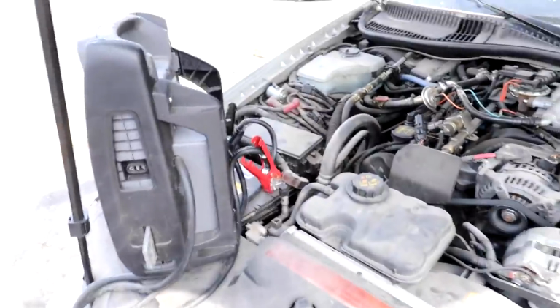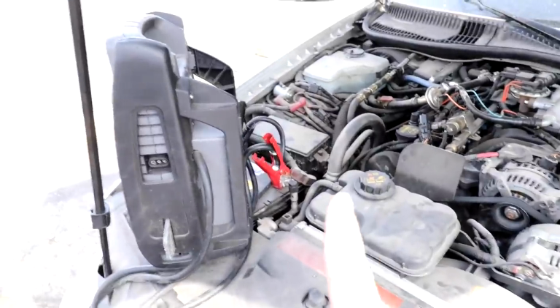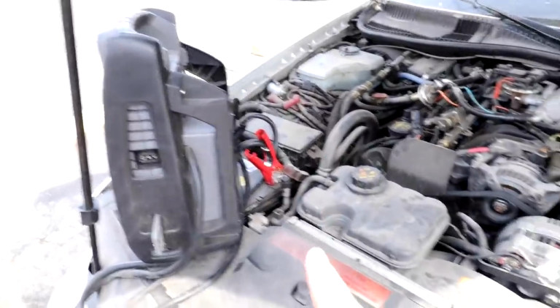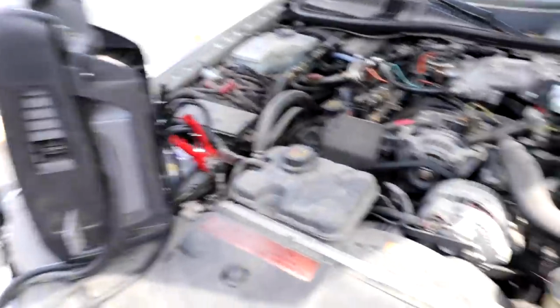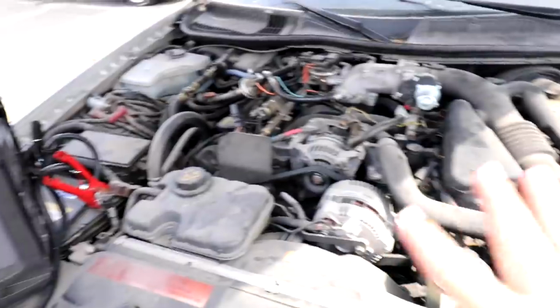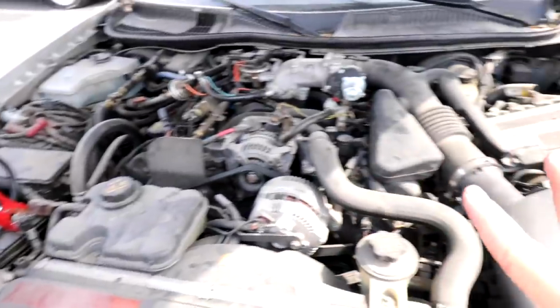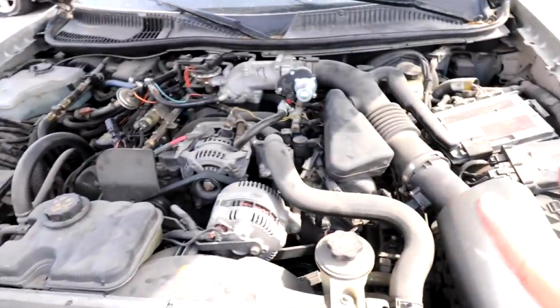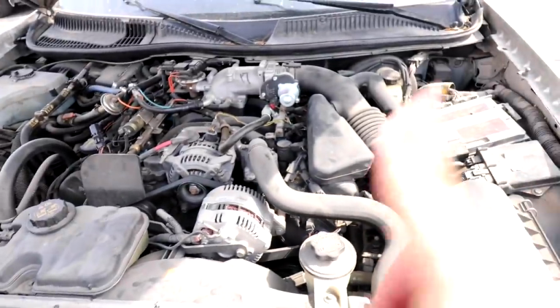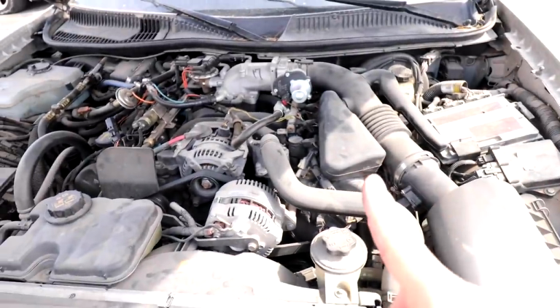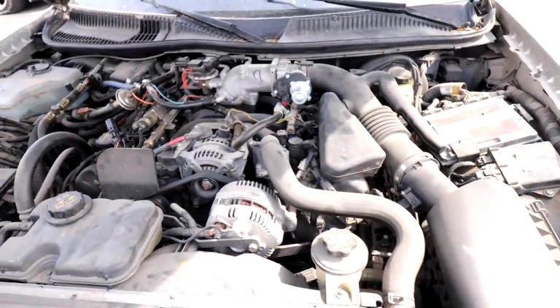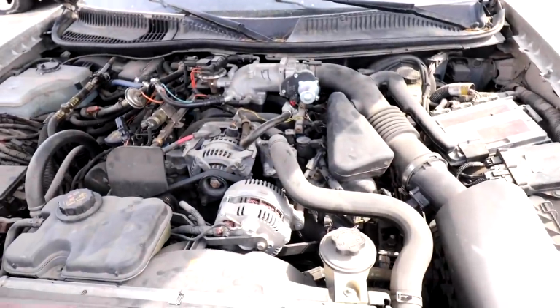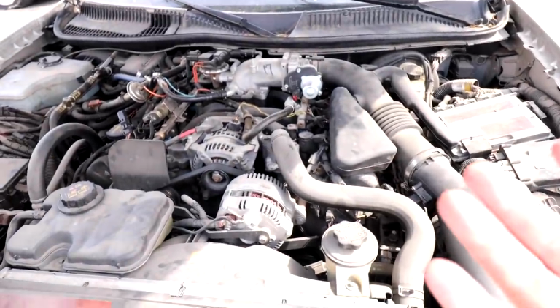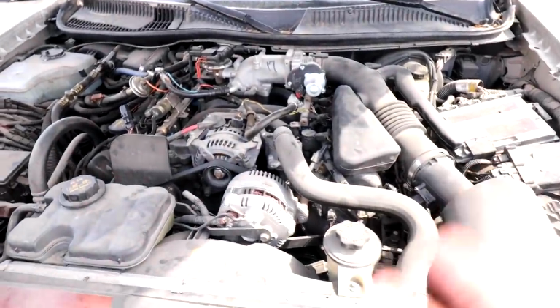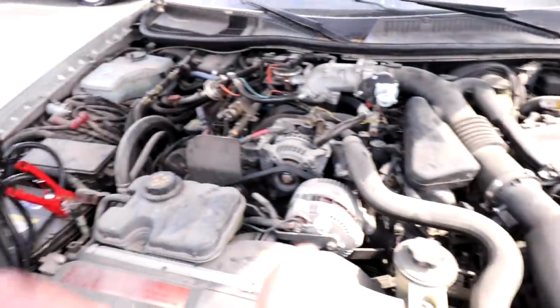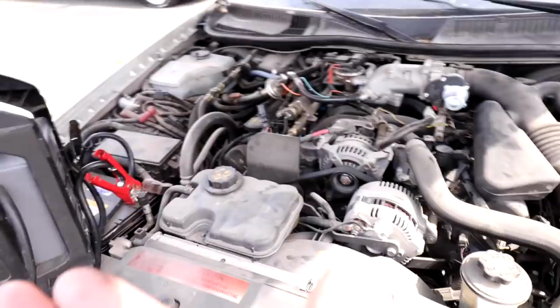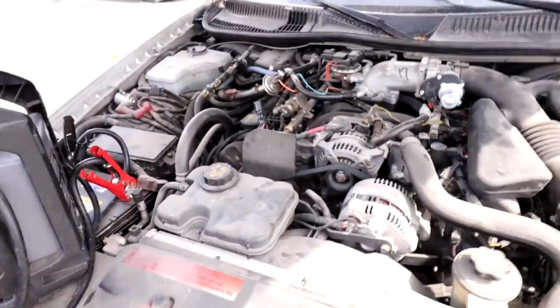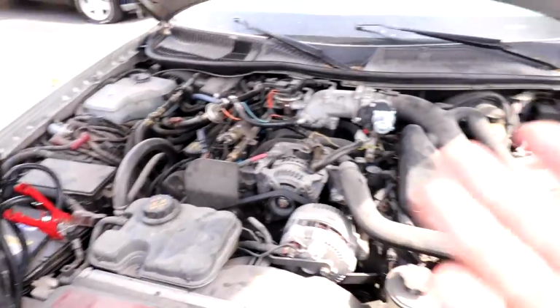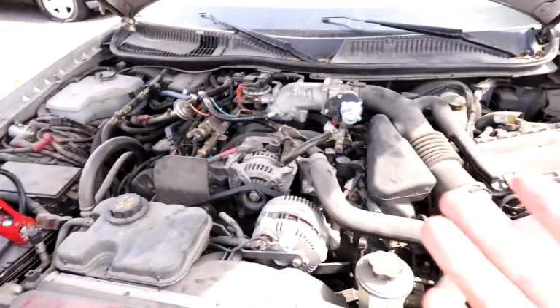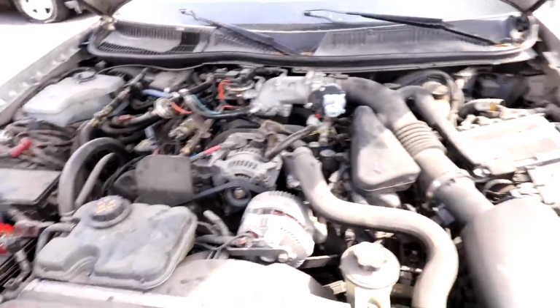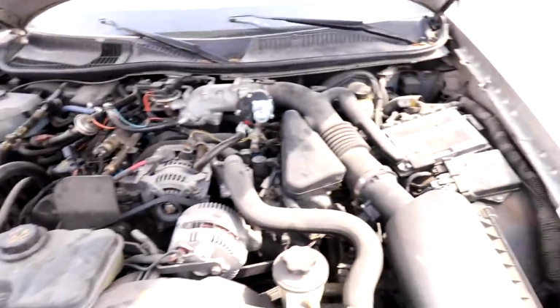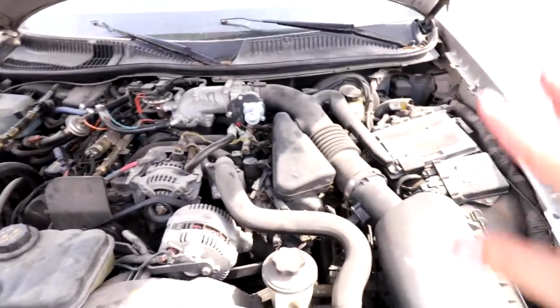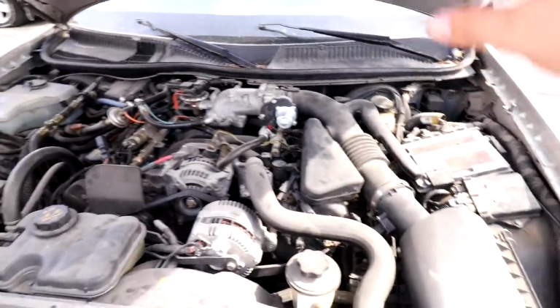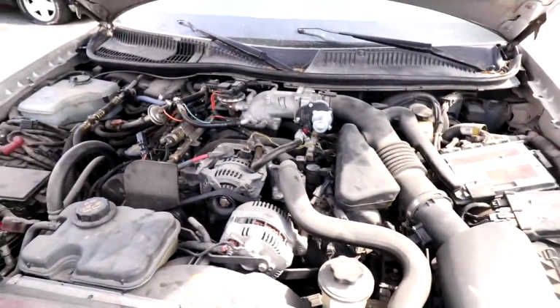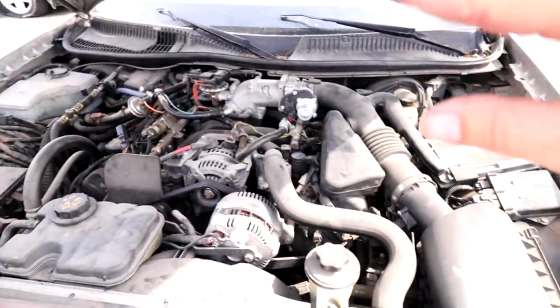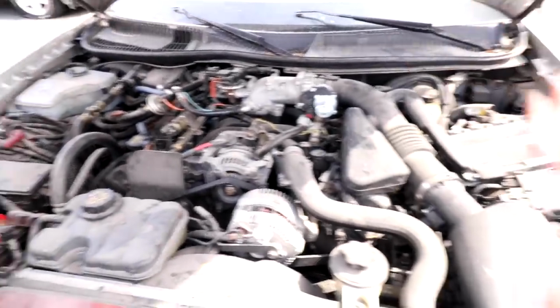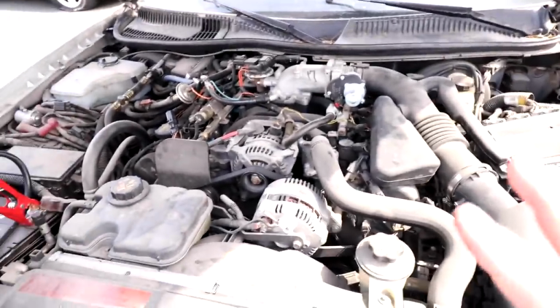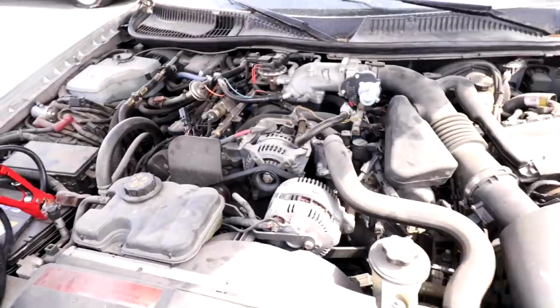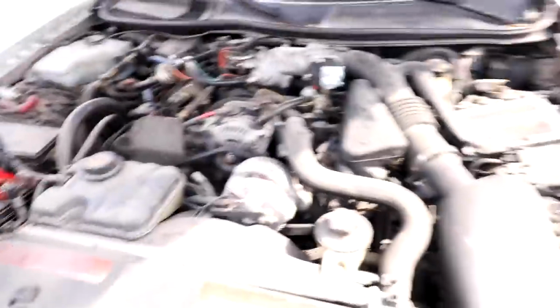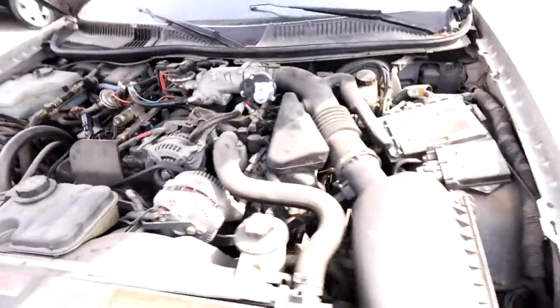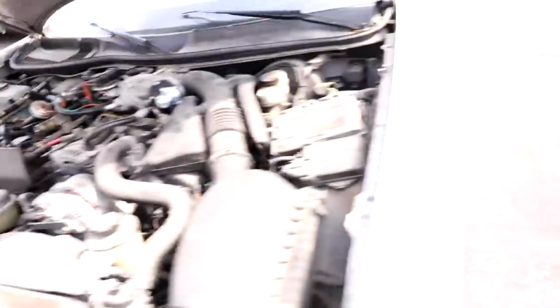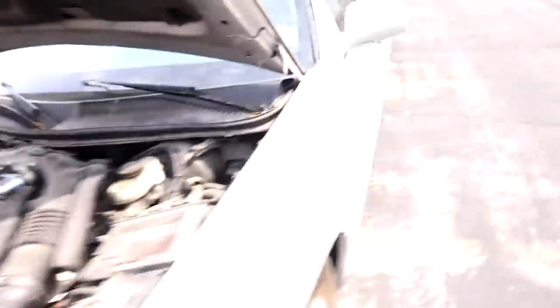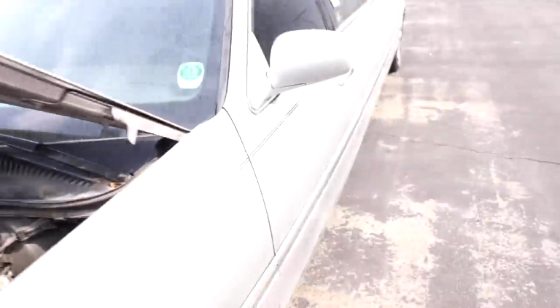We just put power to the battery. We're going to let it sit for a few minutes — you never want to start a car that's been sitting for a while. We're going to turn this on, give power to the accessories, and check everything in the back just to make sure. I'm going to walk you back and explain why we're doing this.